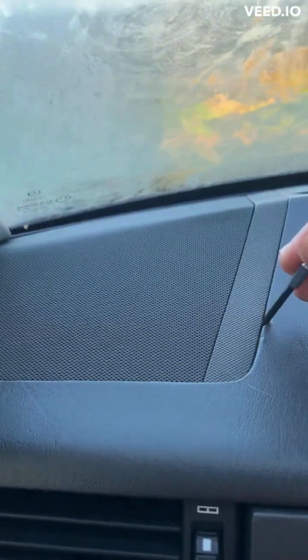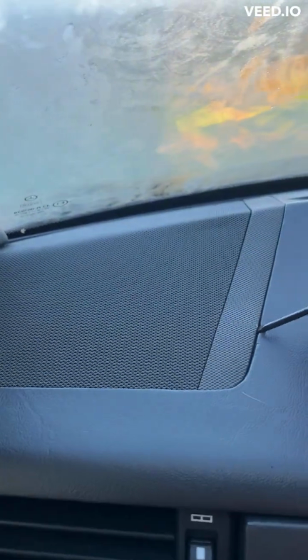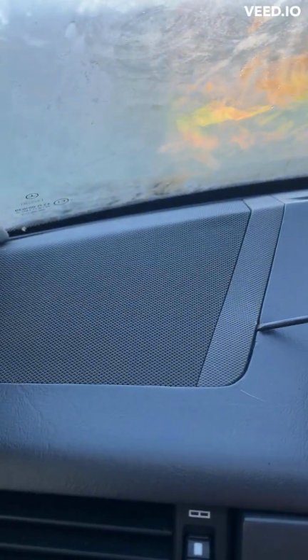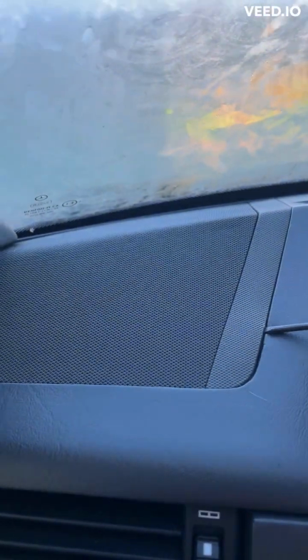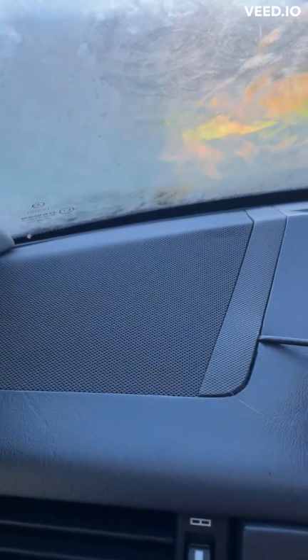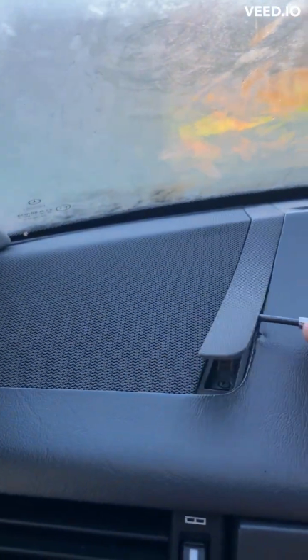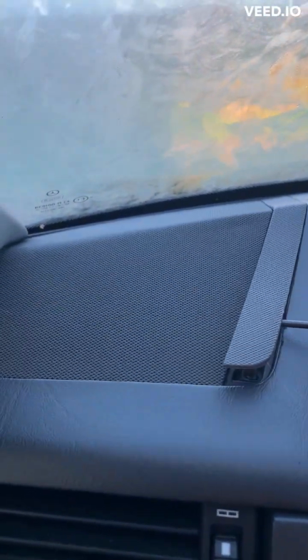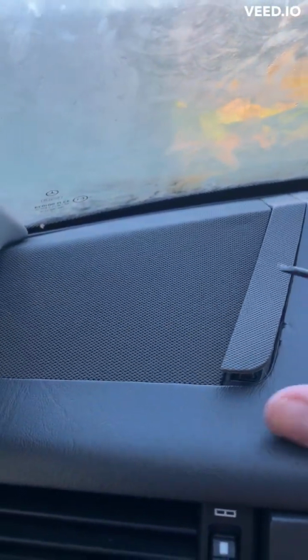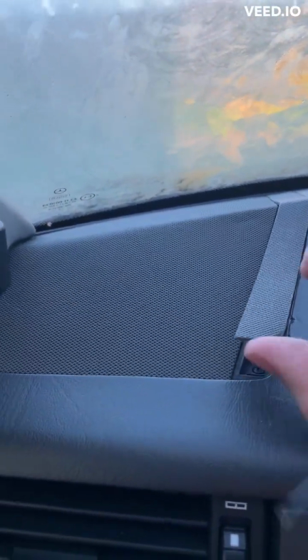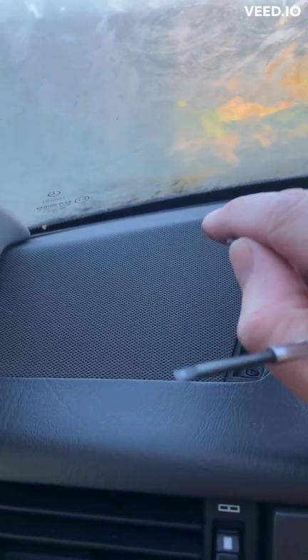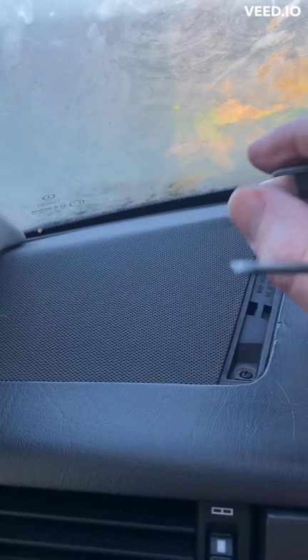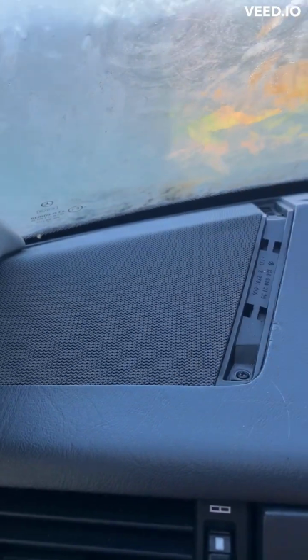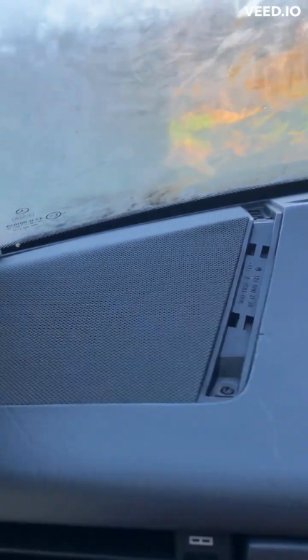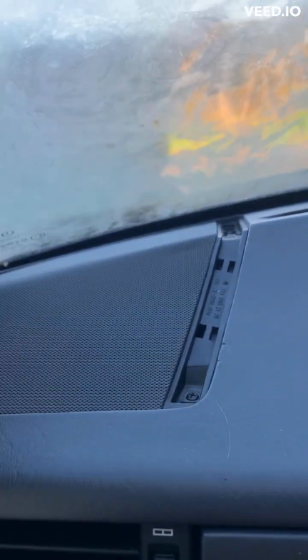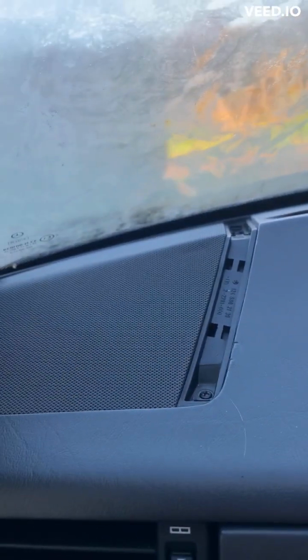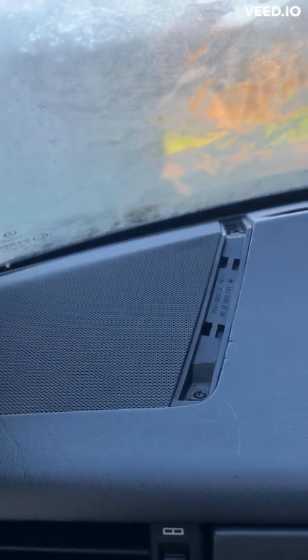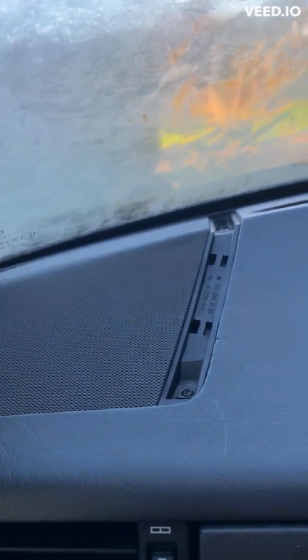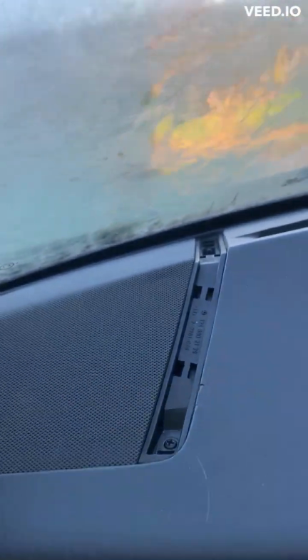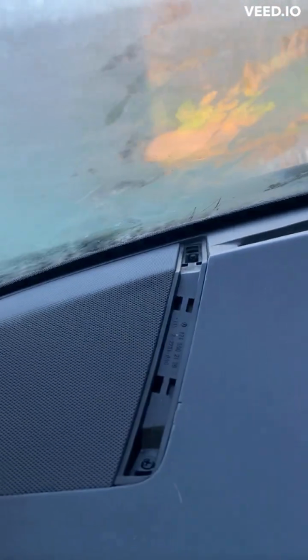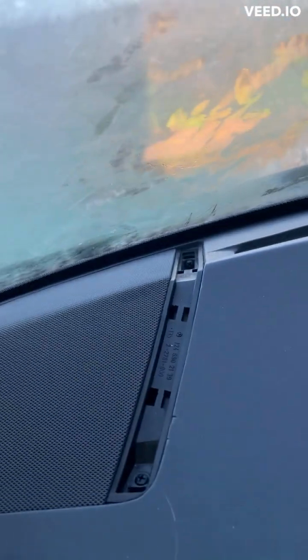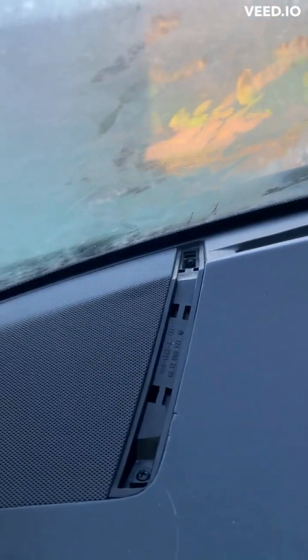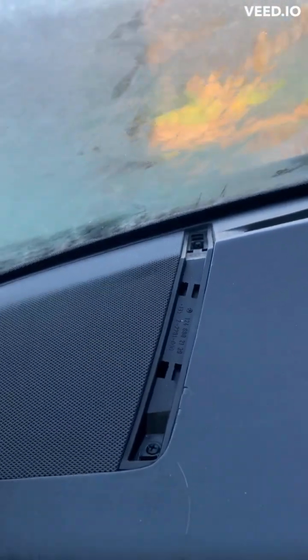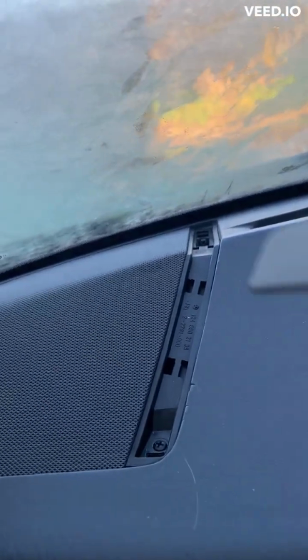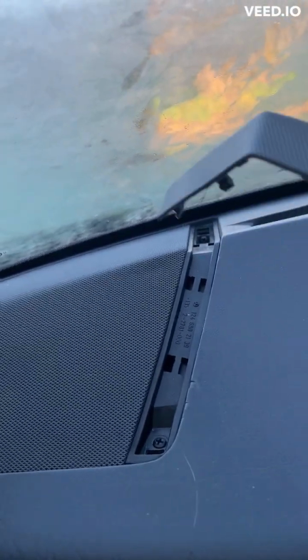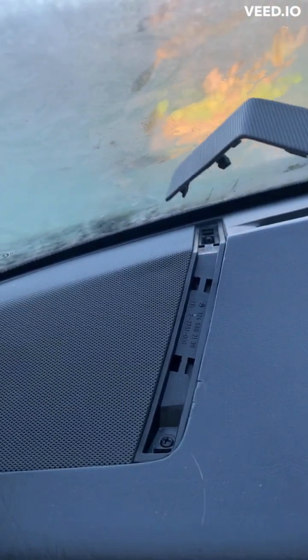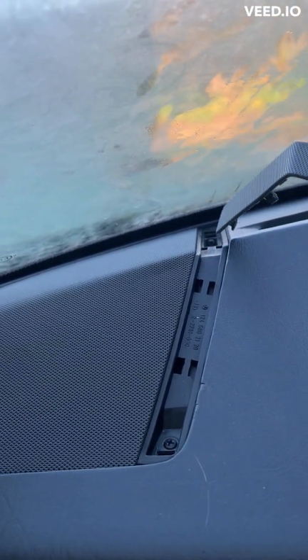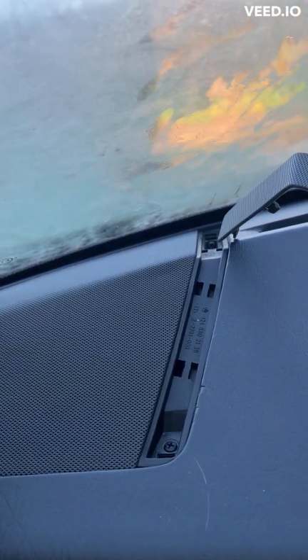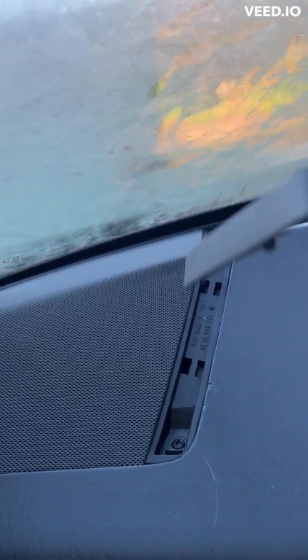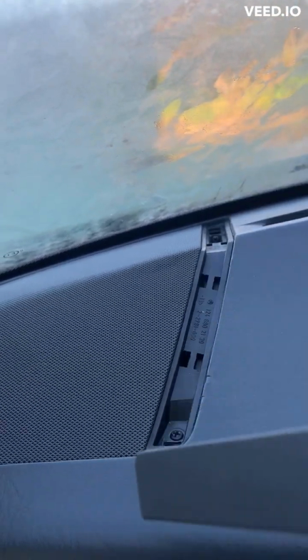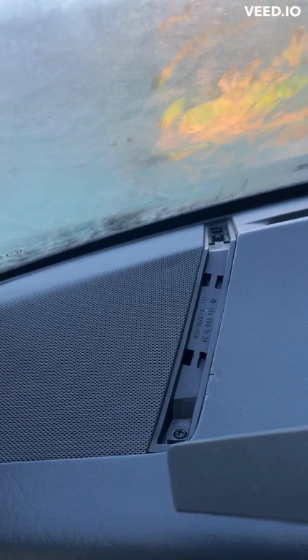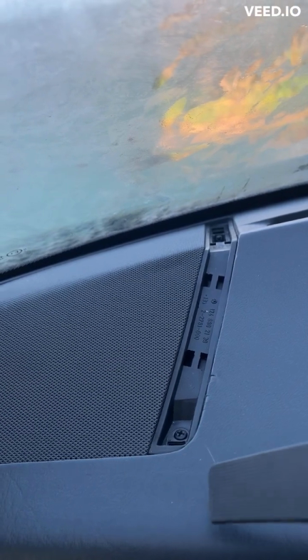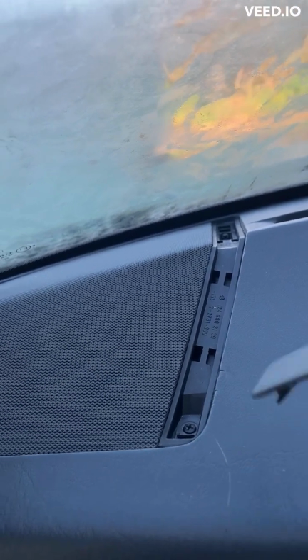Get it in, pop it up, pop it out. Now you get the two screws — there's one at the top there, and one here.